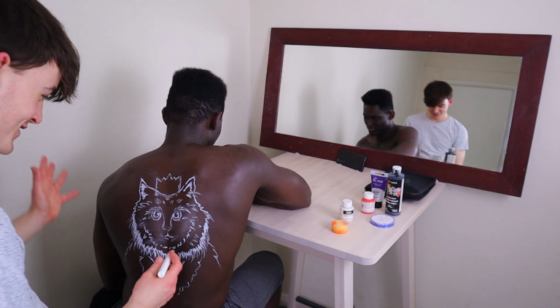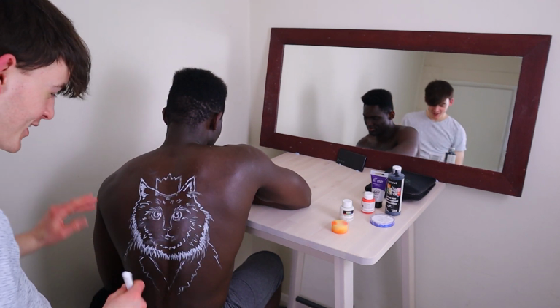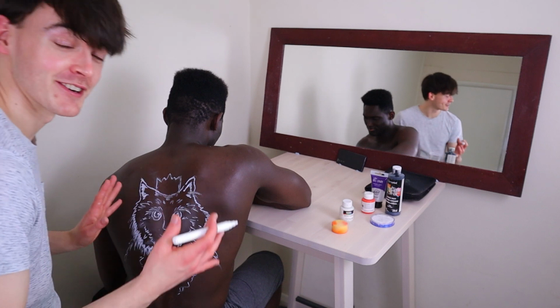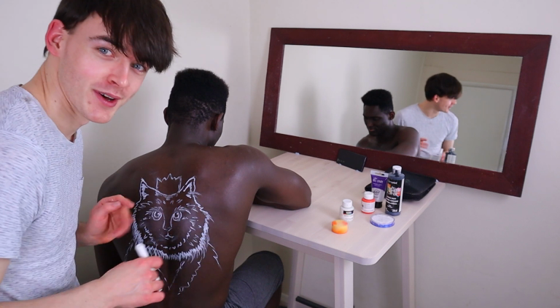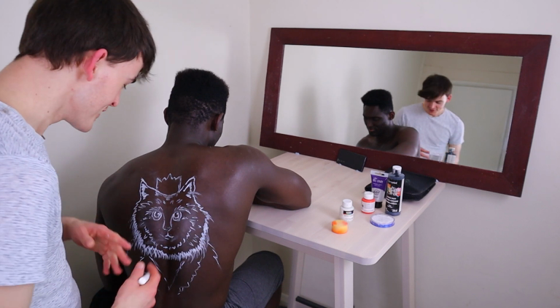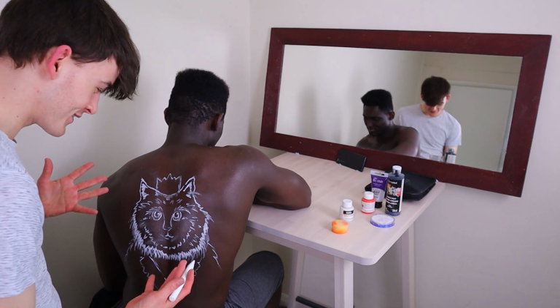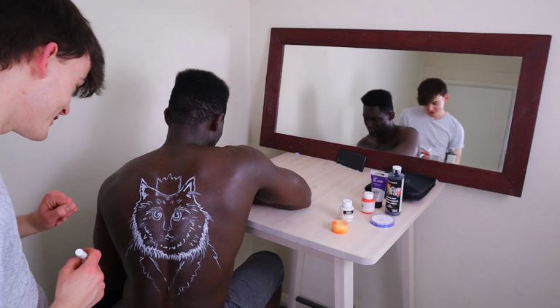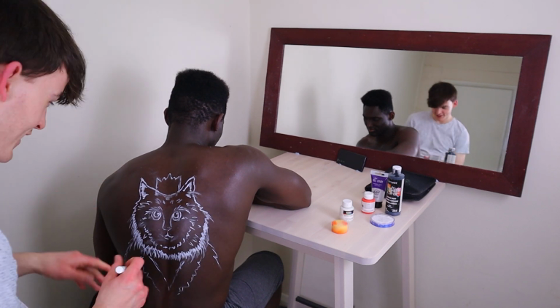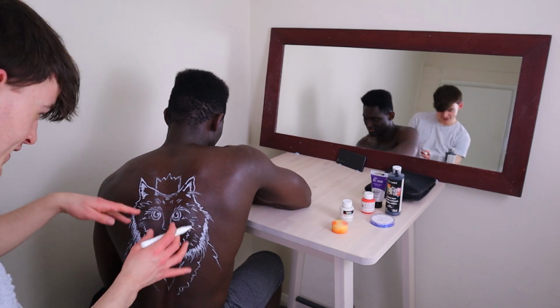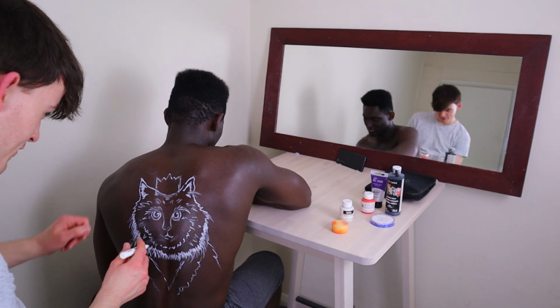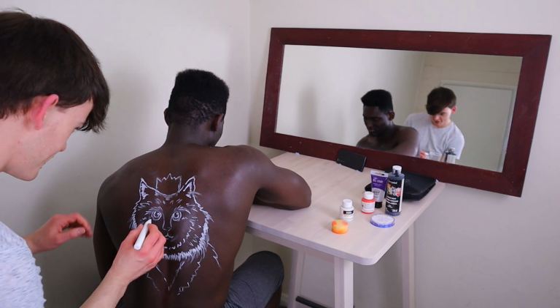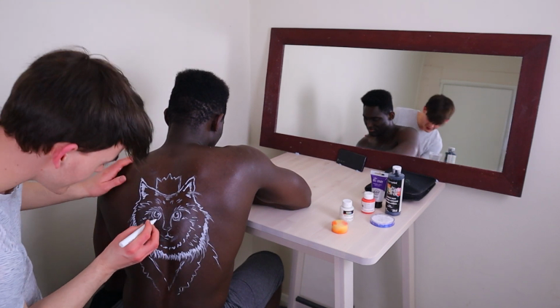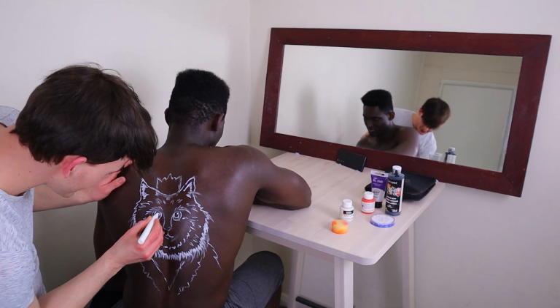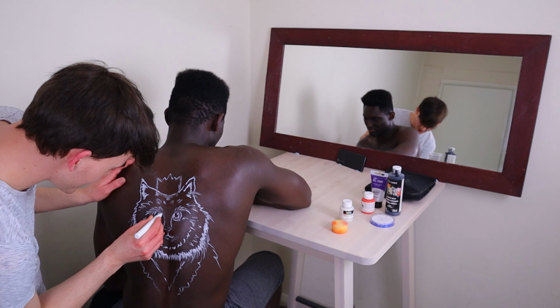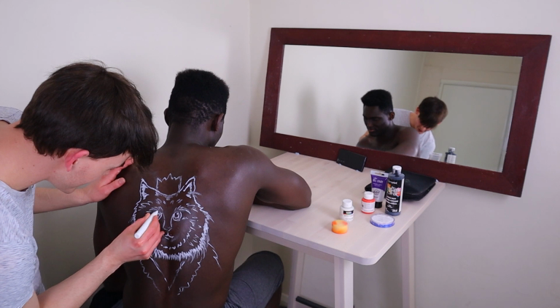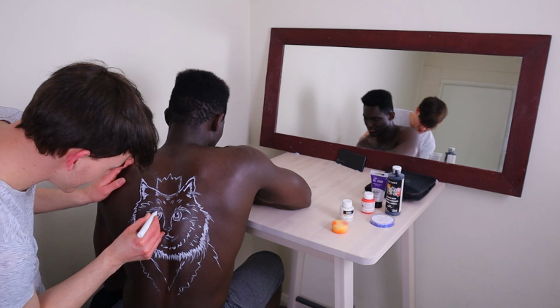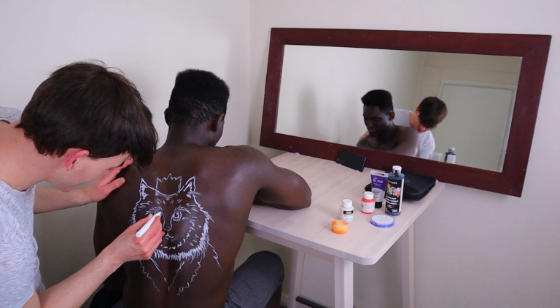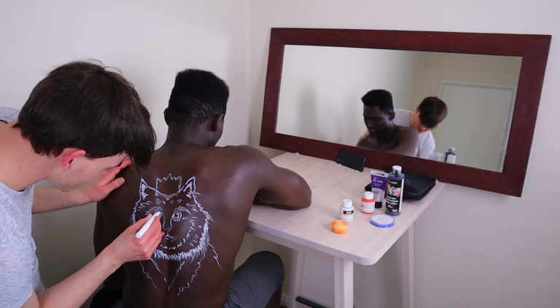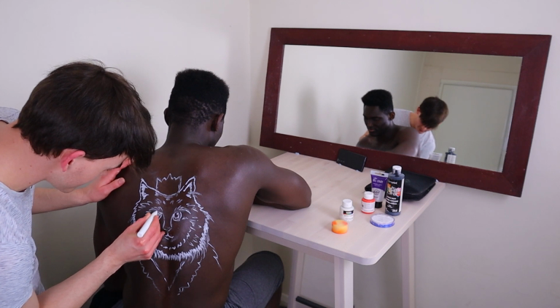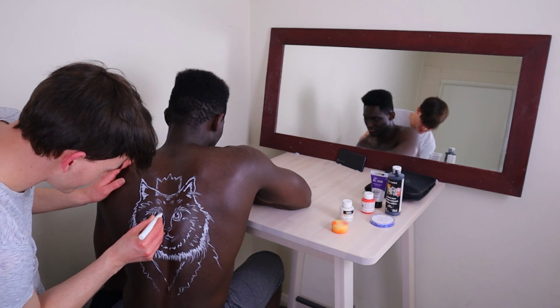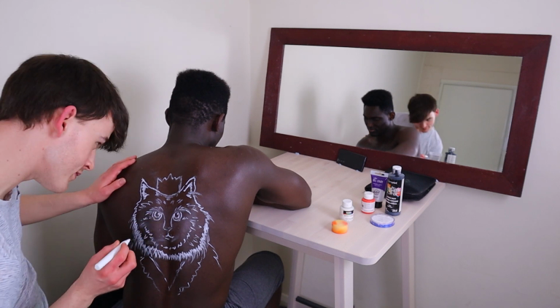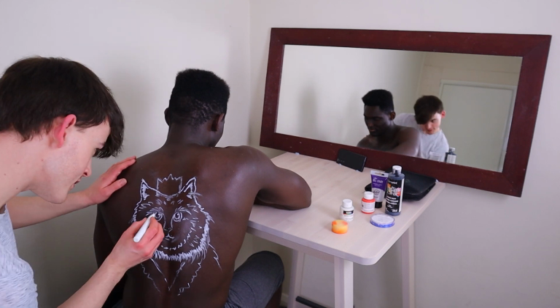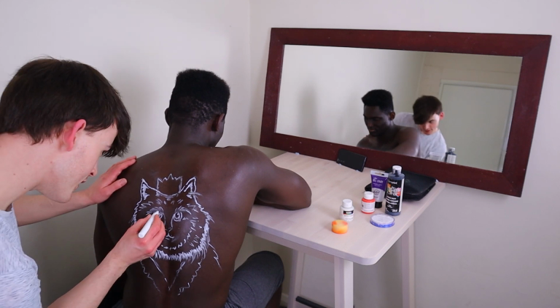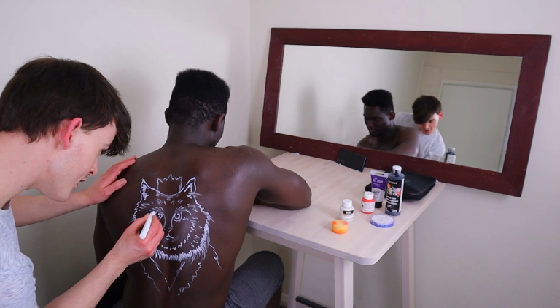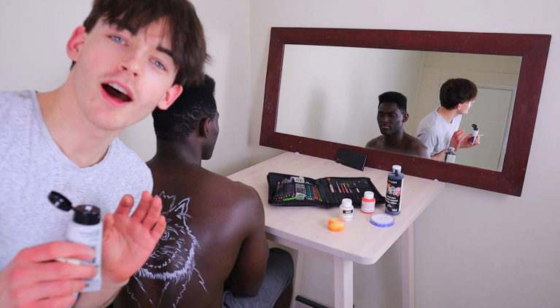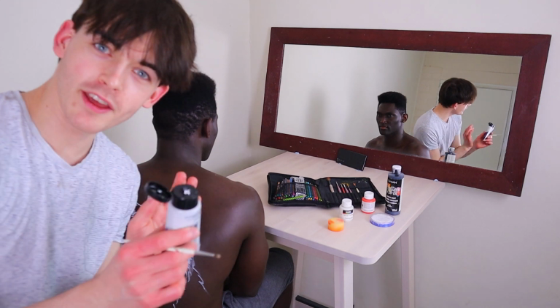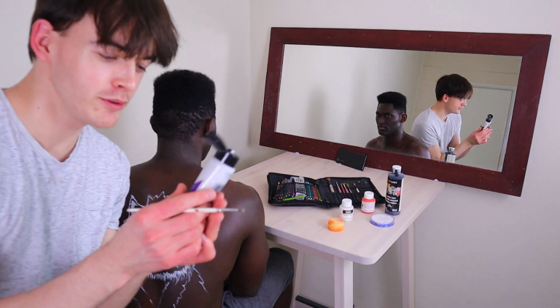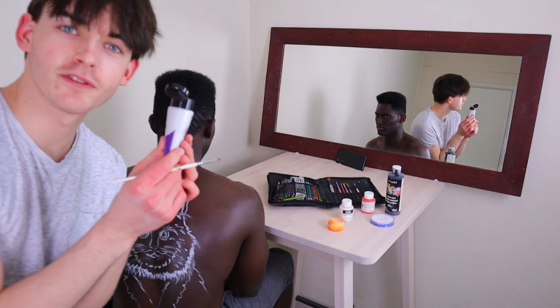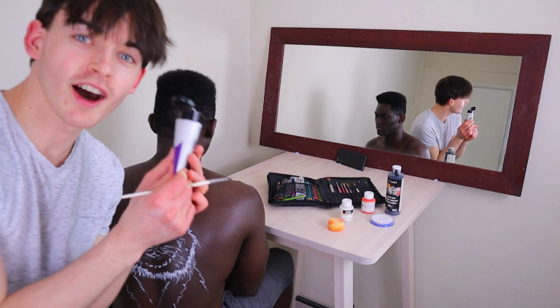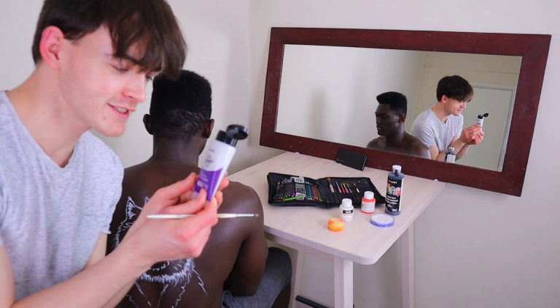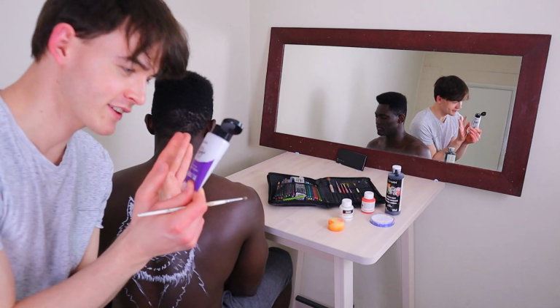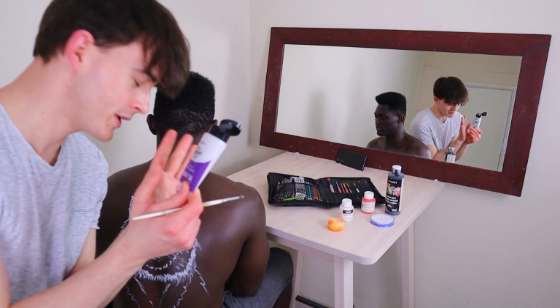It's kind of difficult but I think it's coming along nicely. I kind of fixed up the face. I'm thinking I might use this for the highlights — it's like a silver paint.